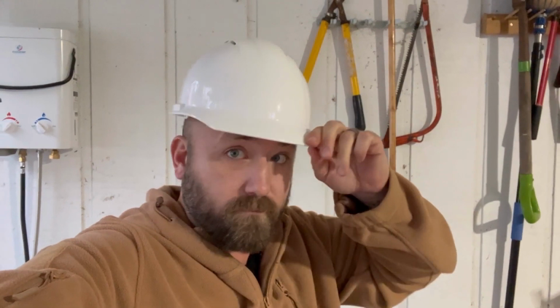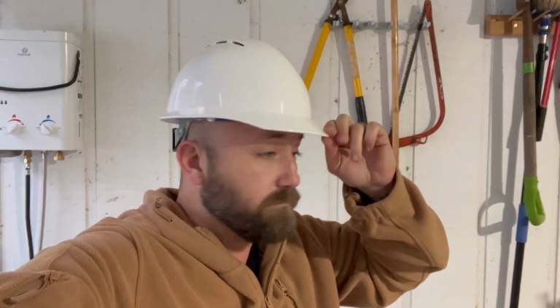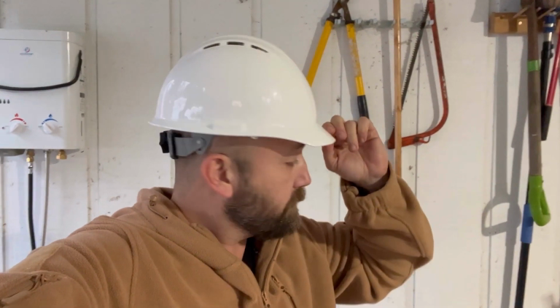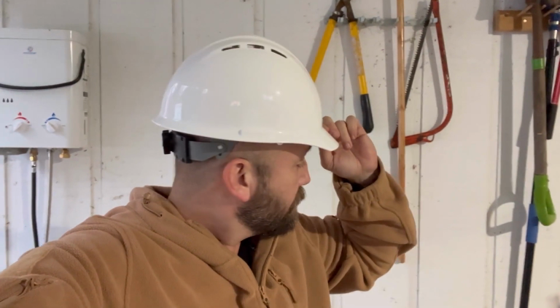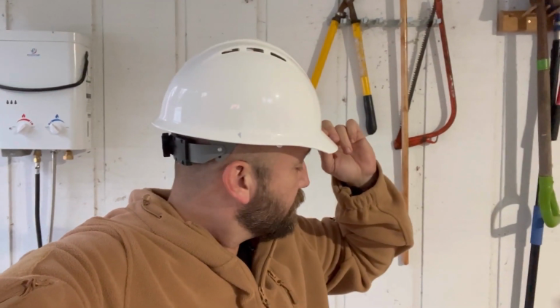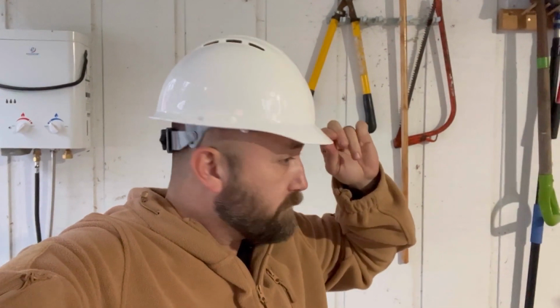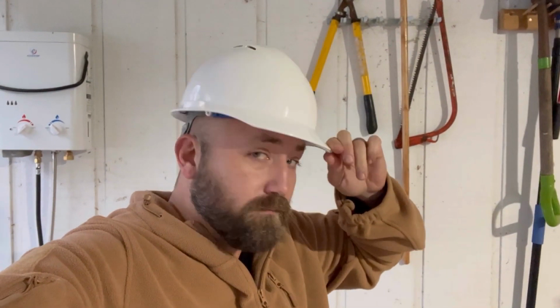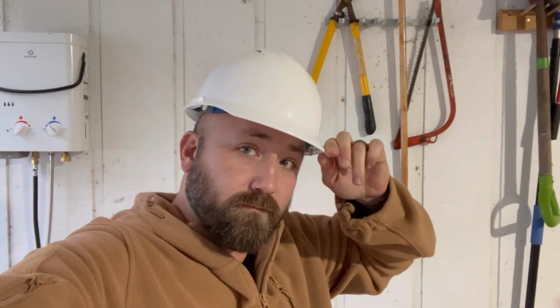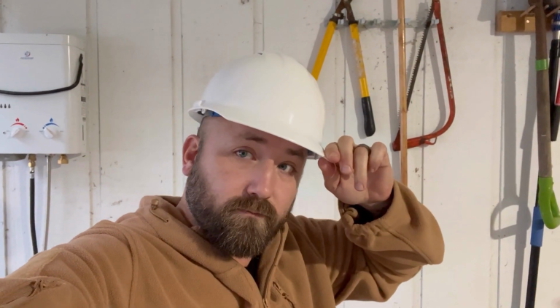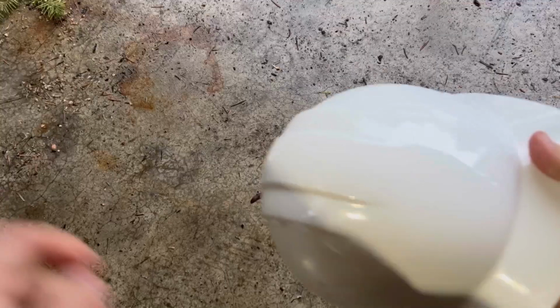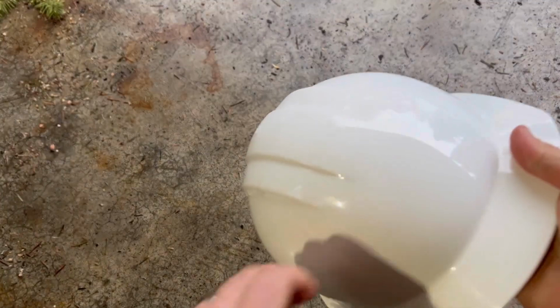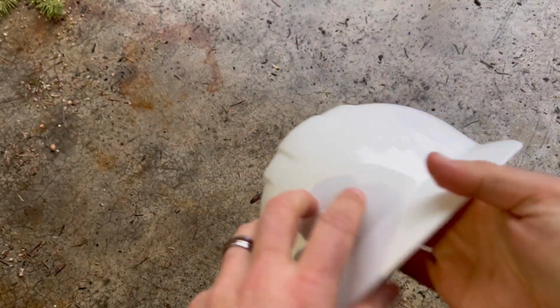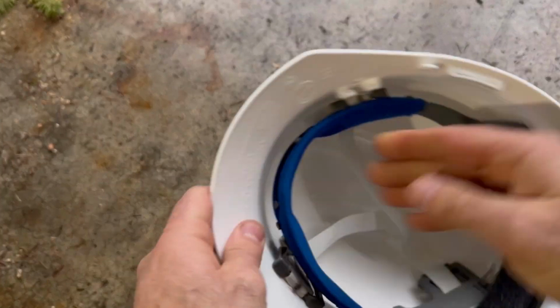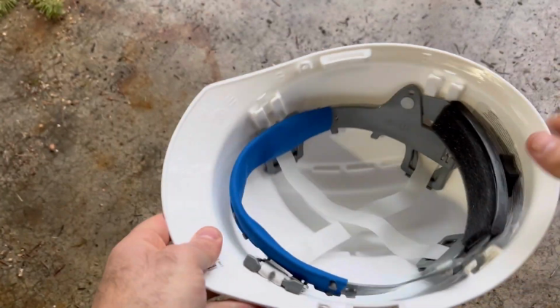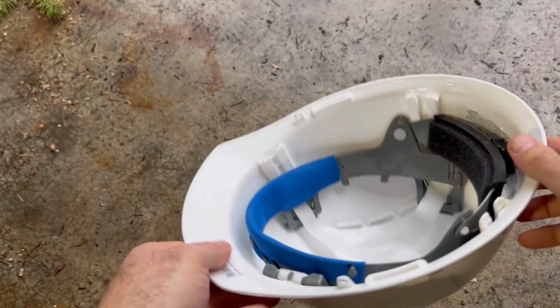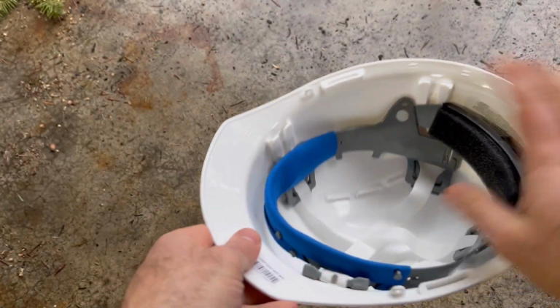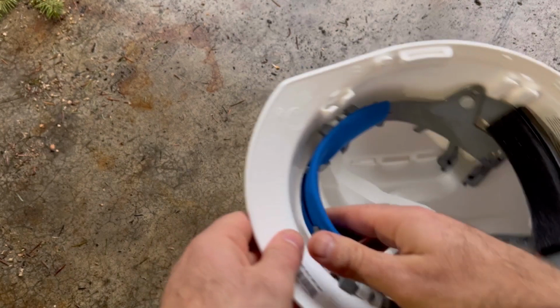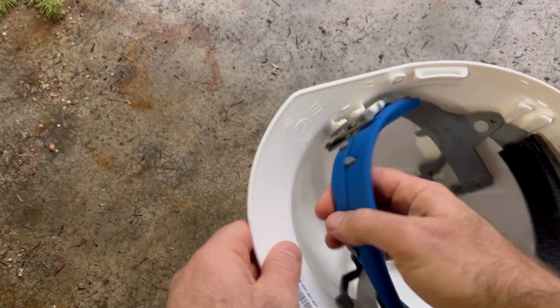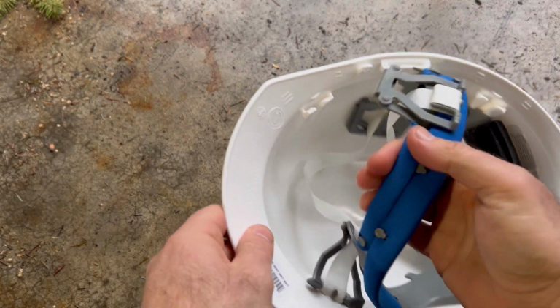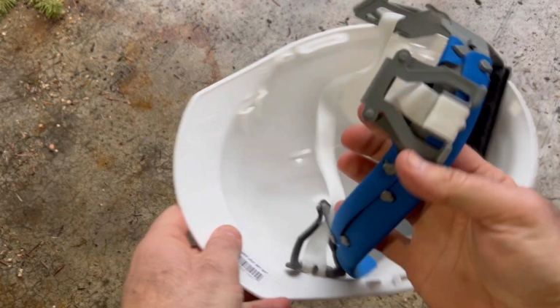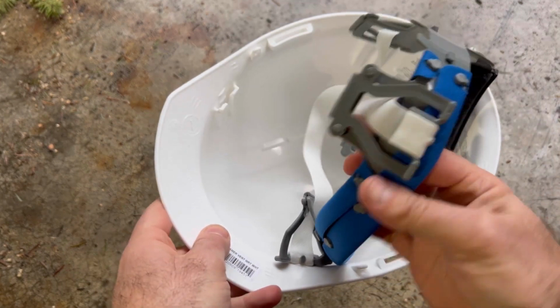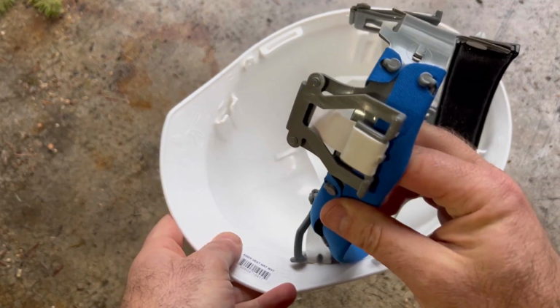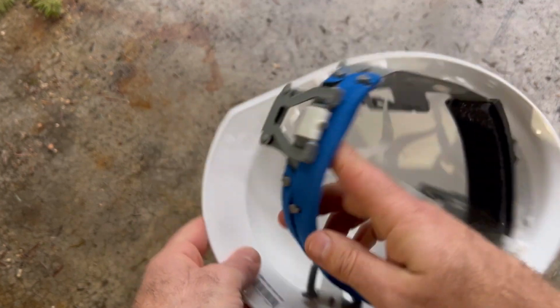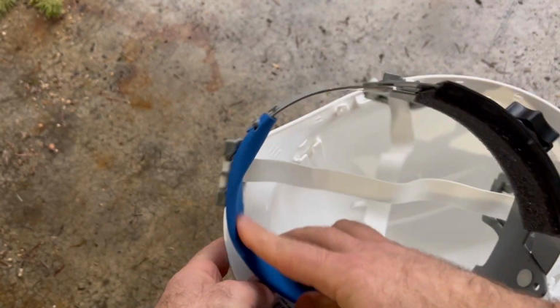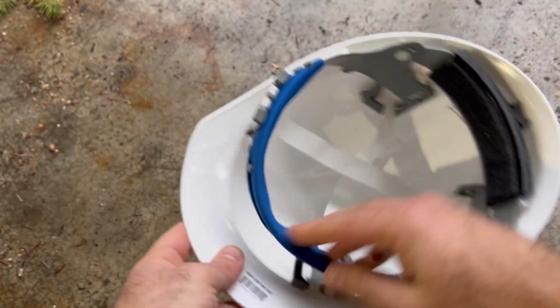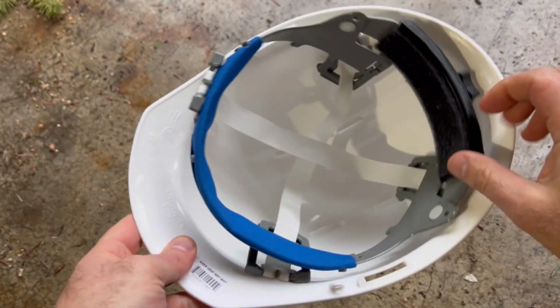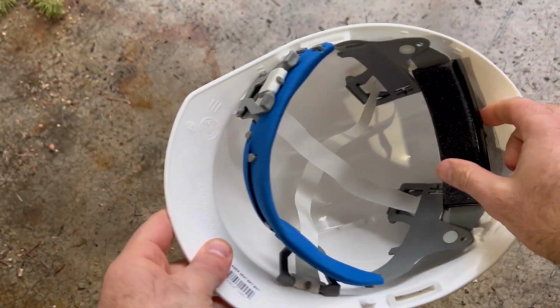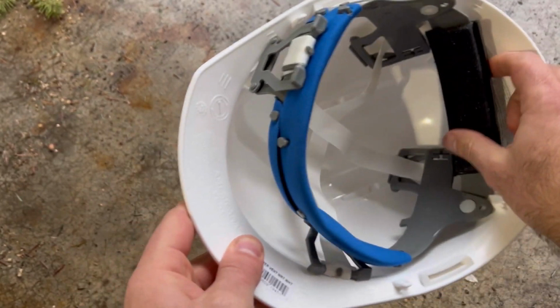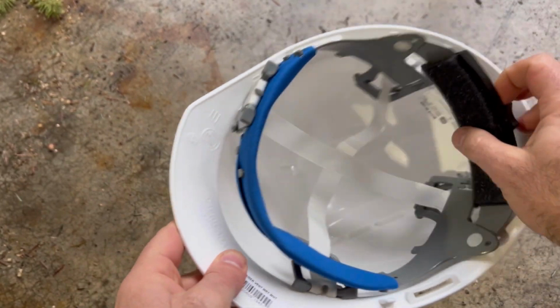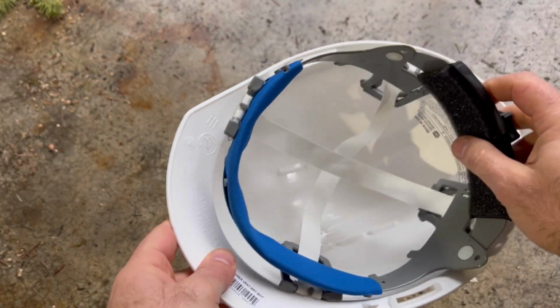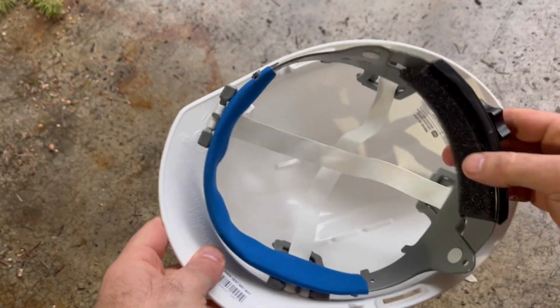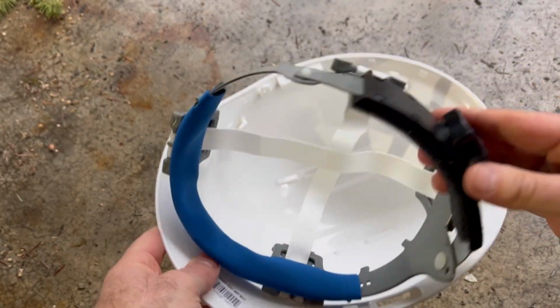This is the ERB Americana Vented Cap with a four-point mega ratchet suspension. I got this at ConstructionGear.com. You can also find it at OnlineStores.com.